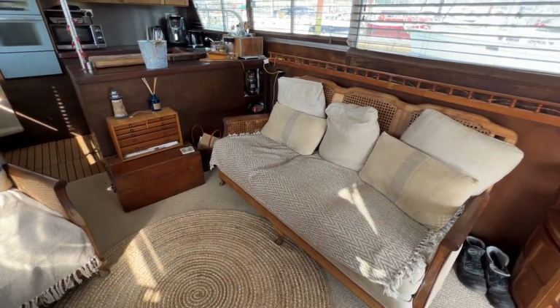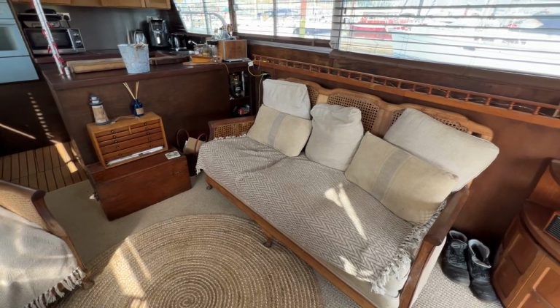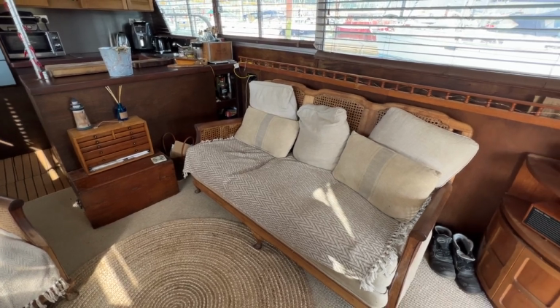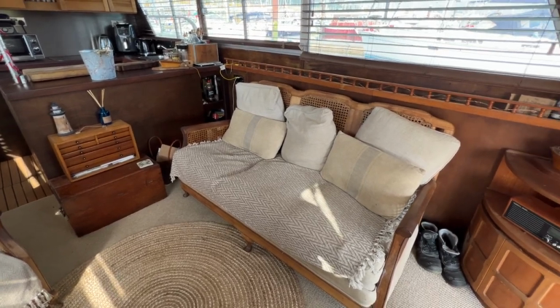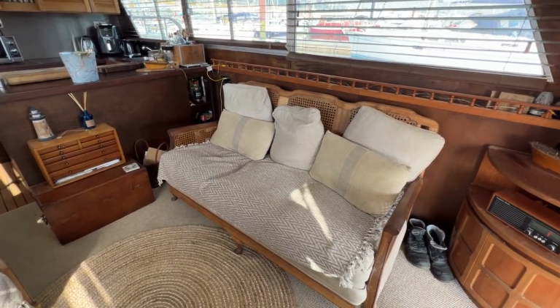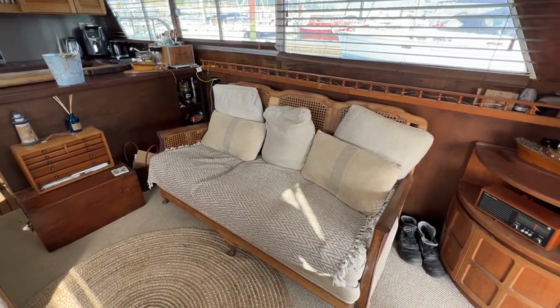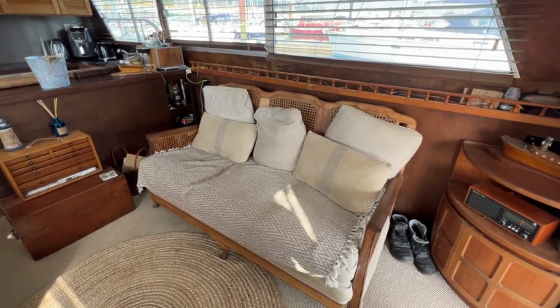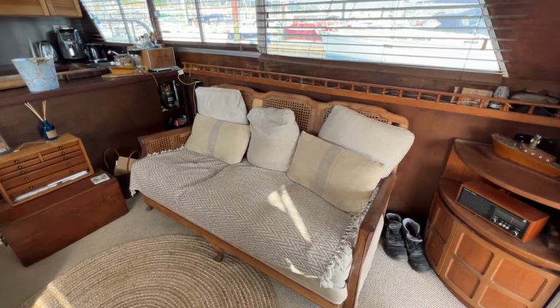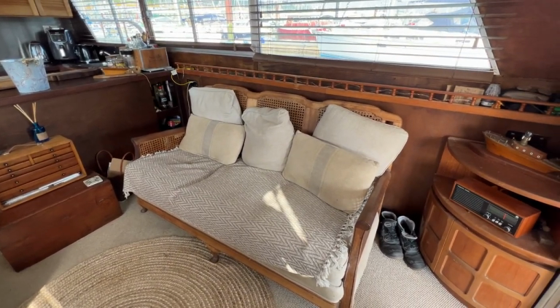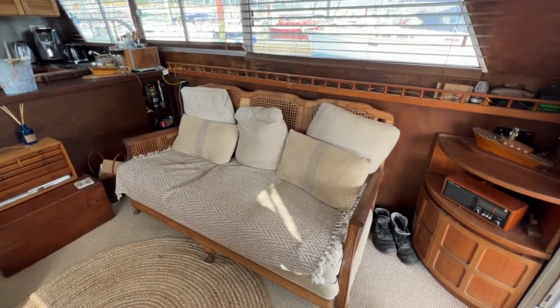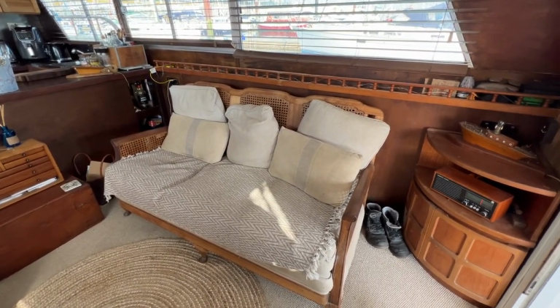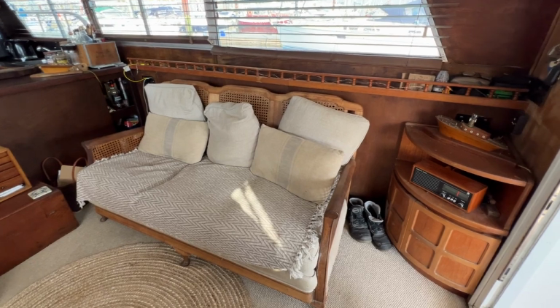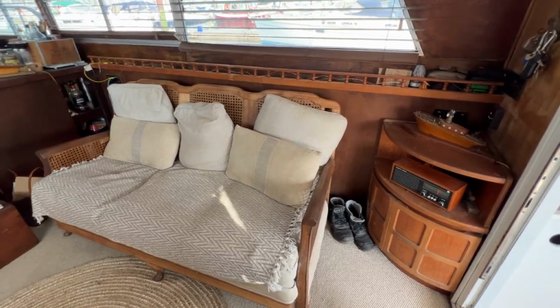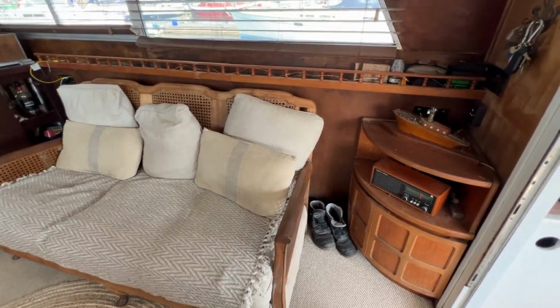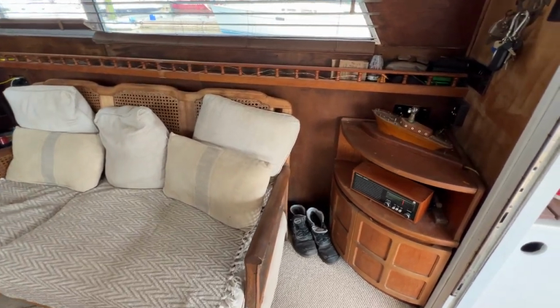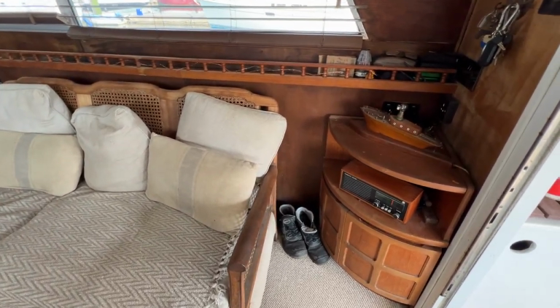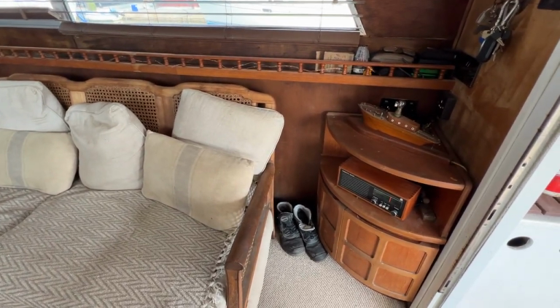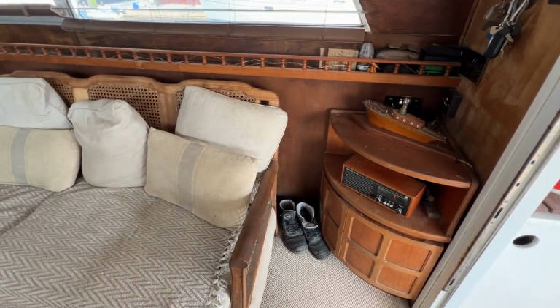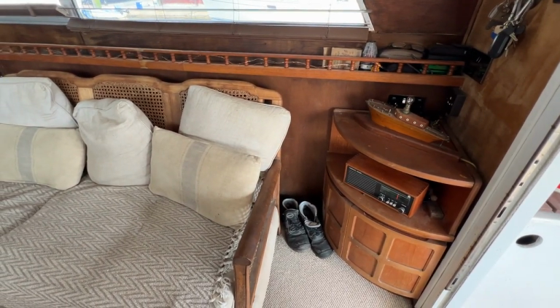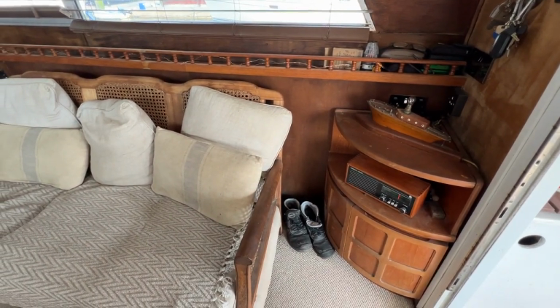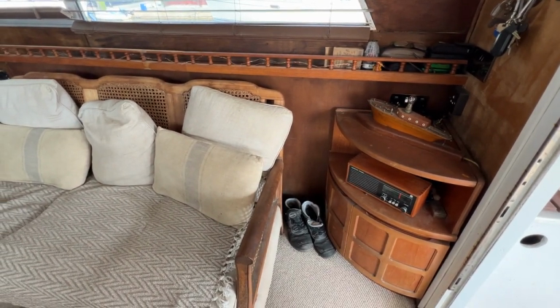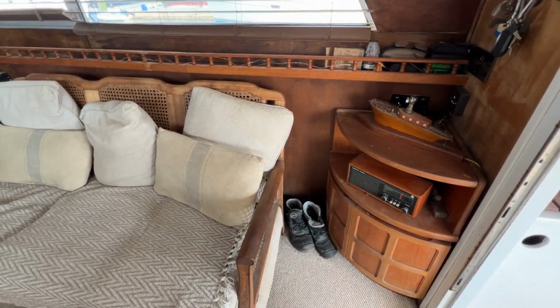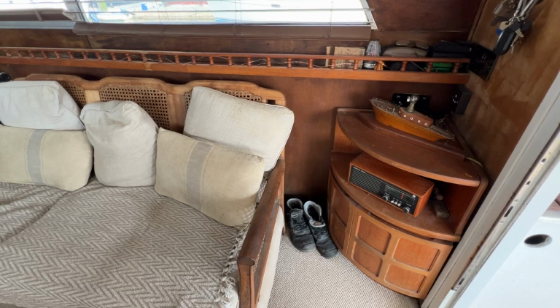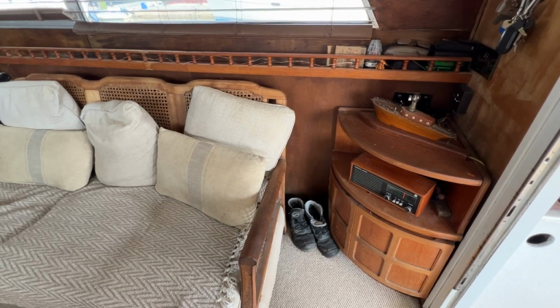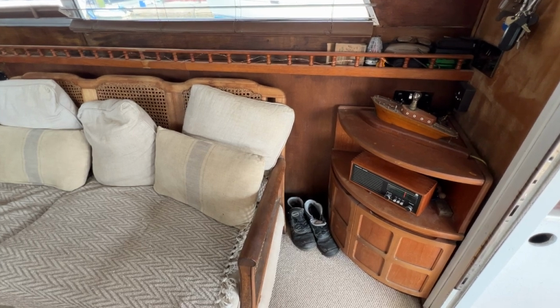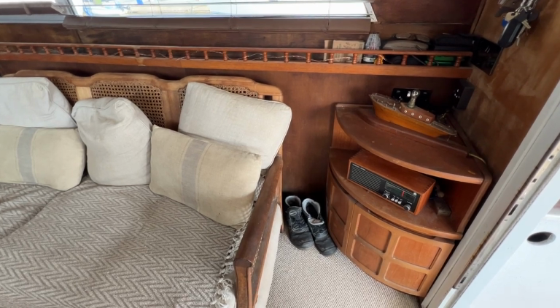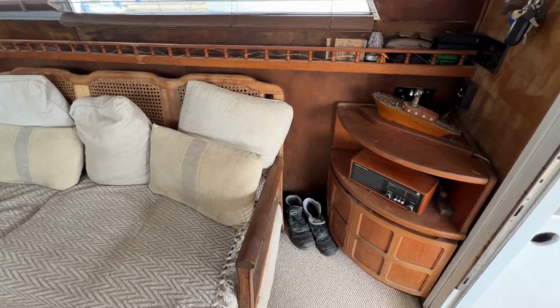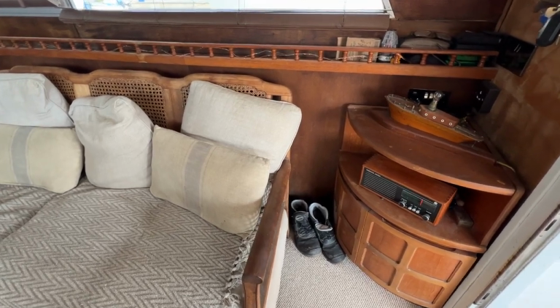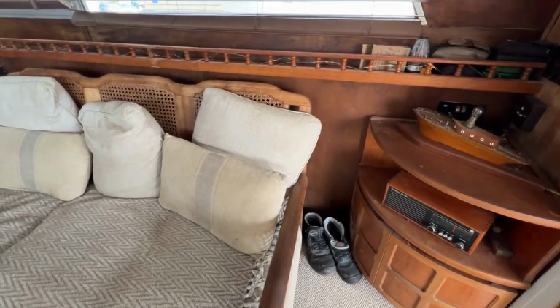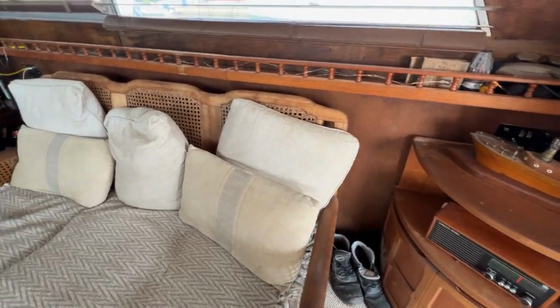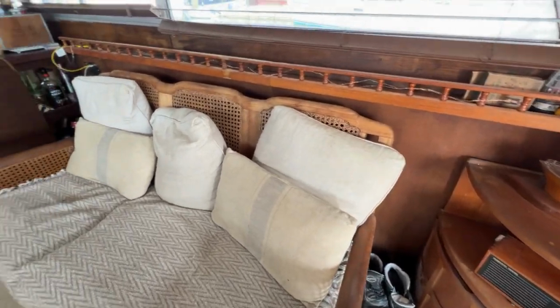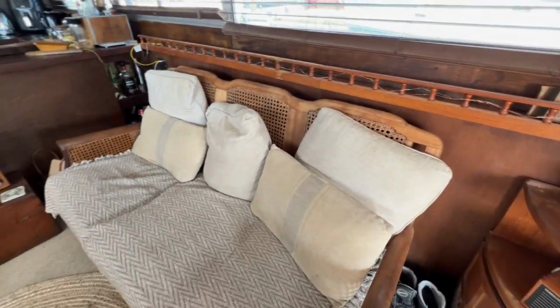We've got freestanding rattan furniture which actually goes very well in here — a really good choice. In the starboard aft corner we've got a nice corner unit for radios etc, very nice indeed.